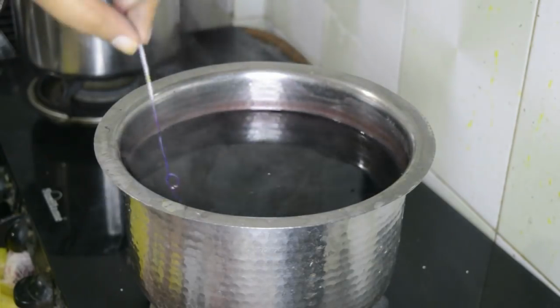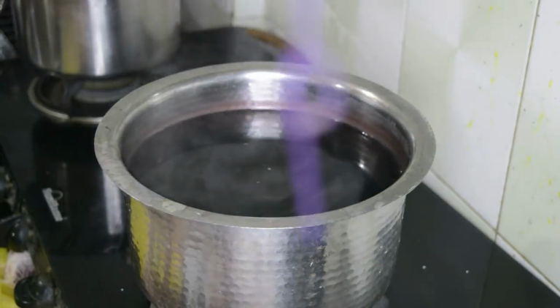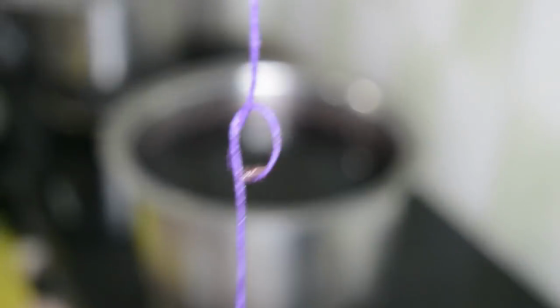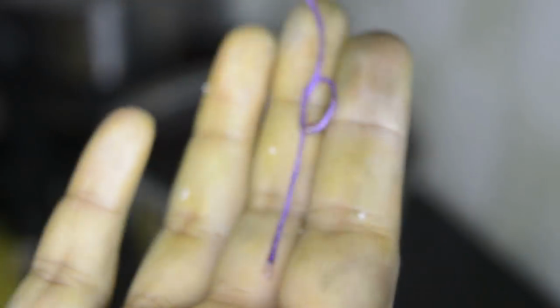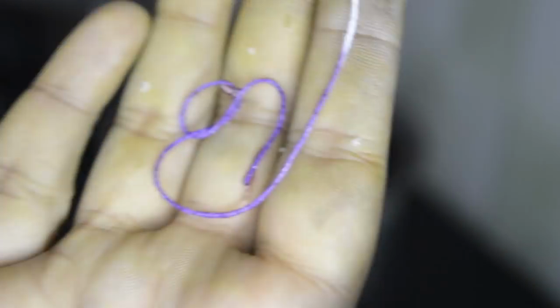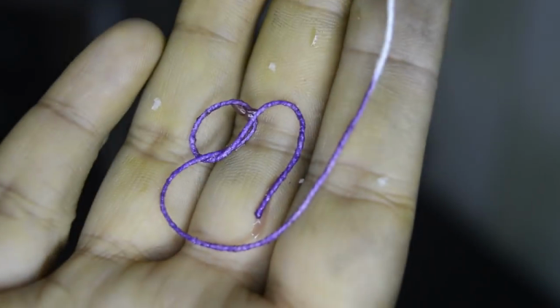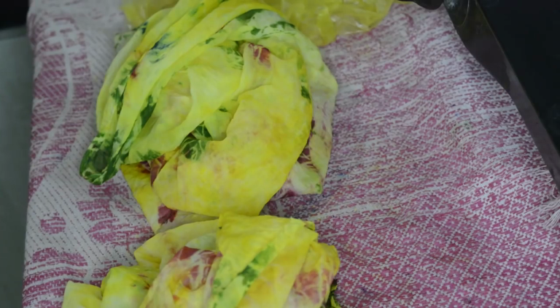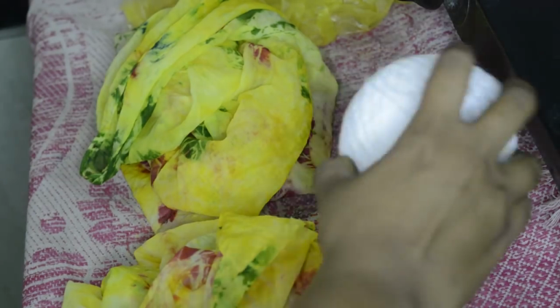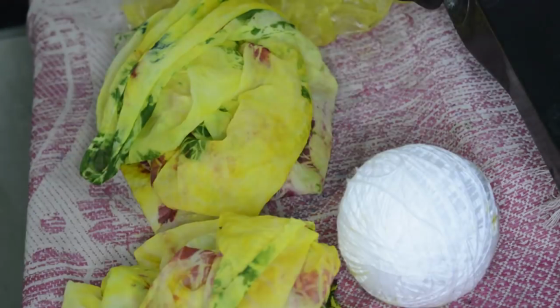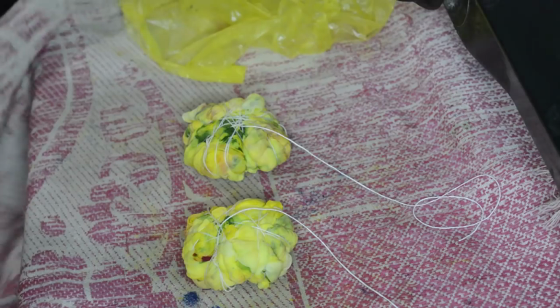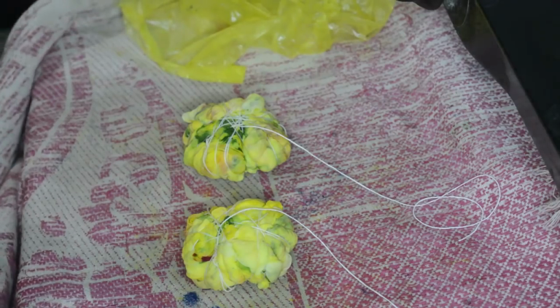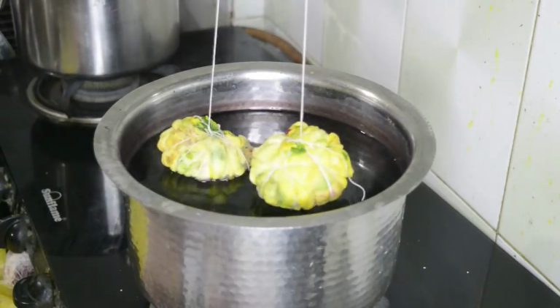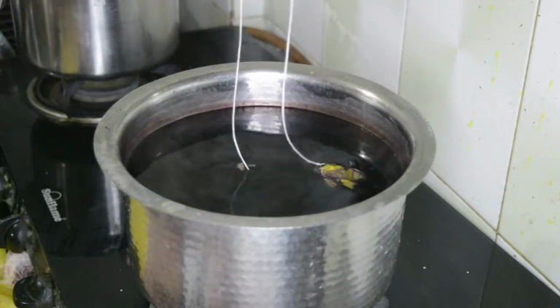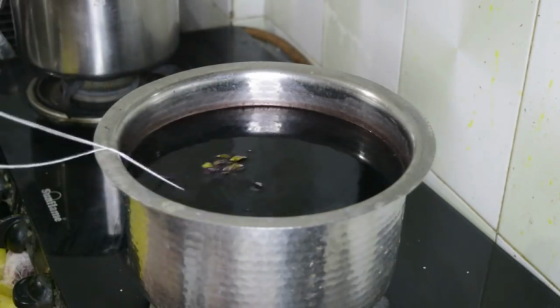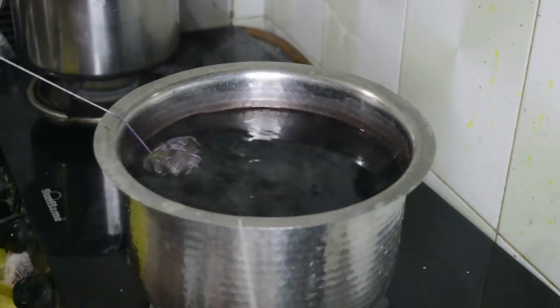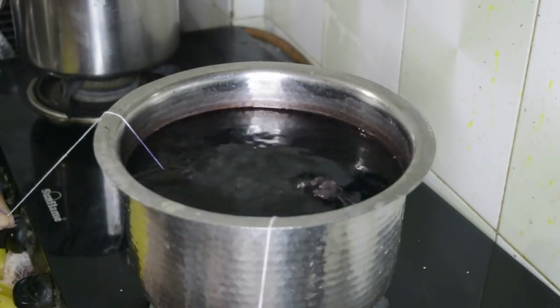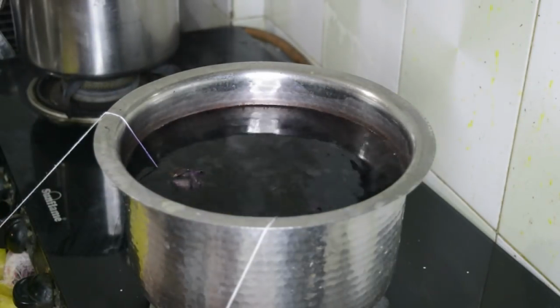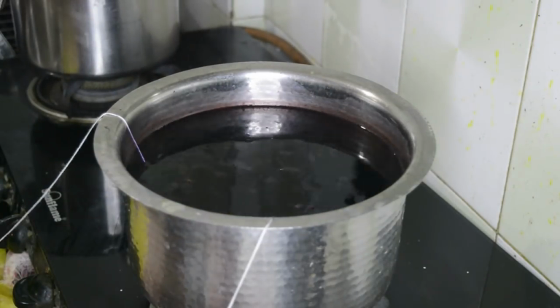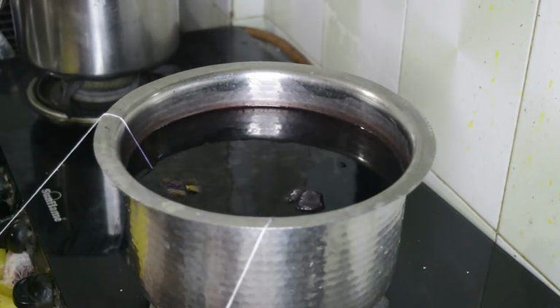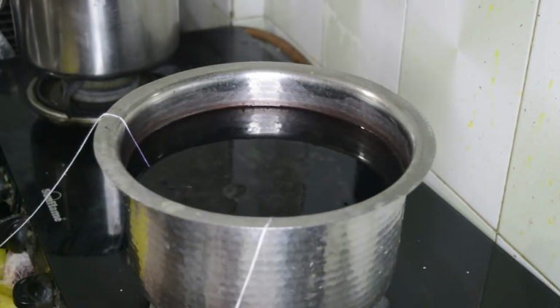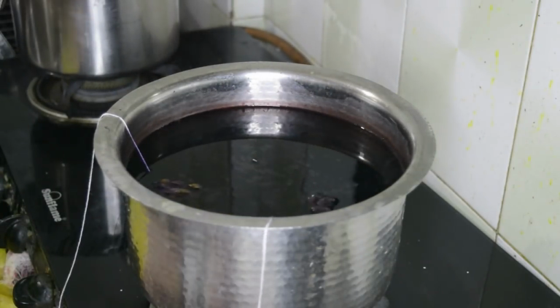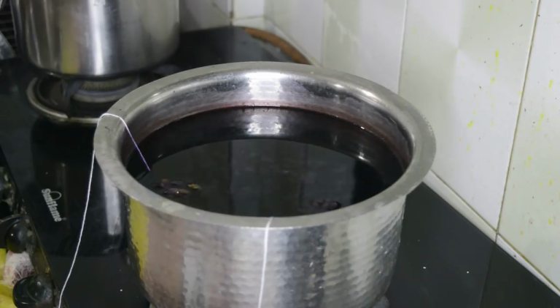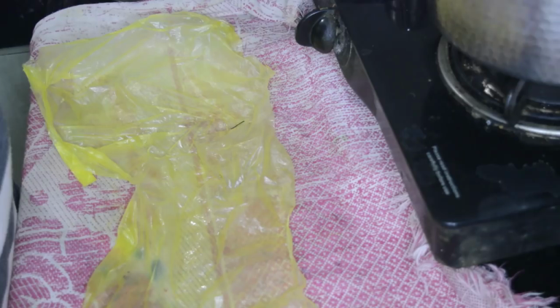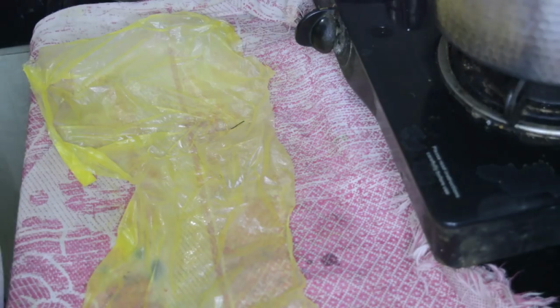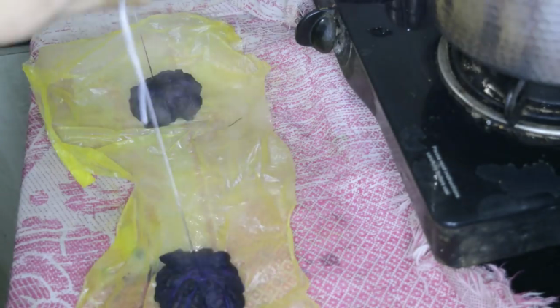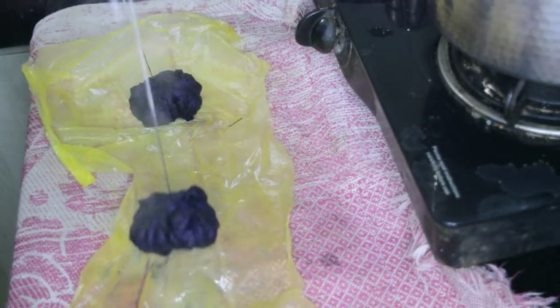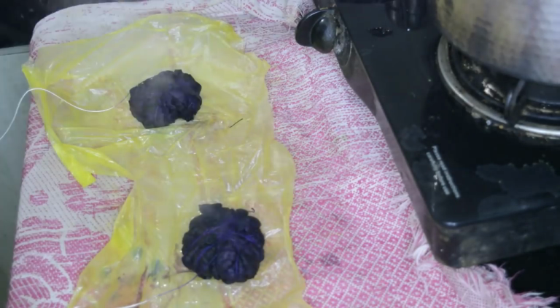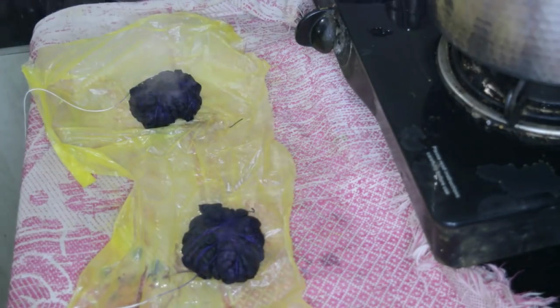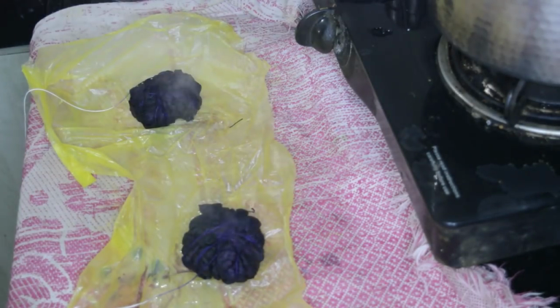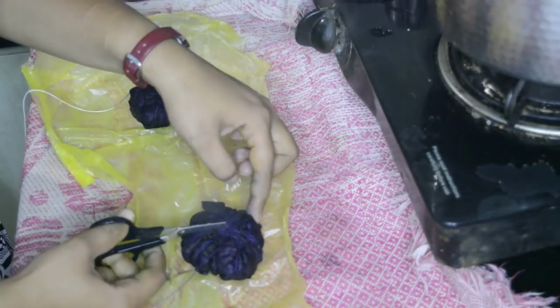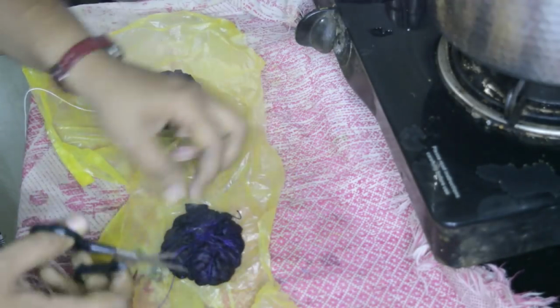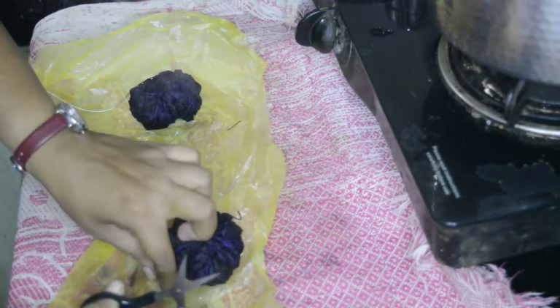Using two to four colors in one product also gives a vibrant look, like this scarf. You can do bandhani on various products and I am planning a few more bandhani videos using unique techniques and products. Please comment below if you want to watch more bandhani videos.